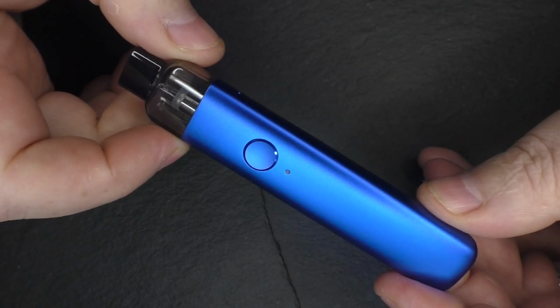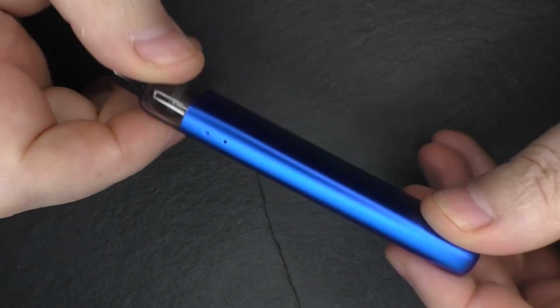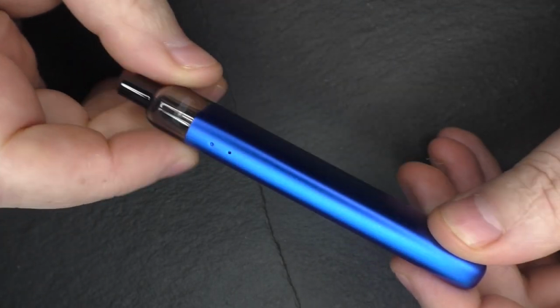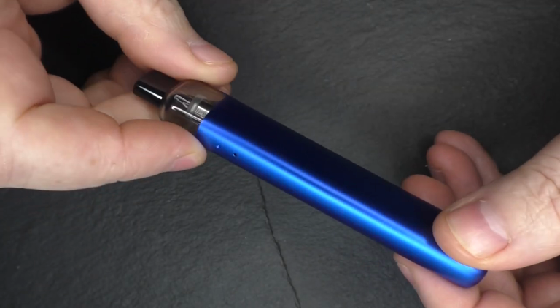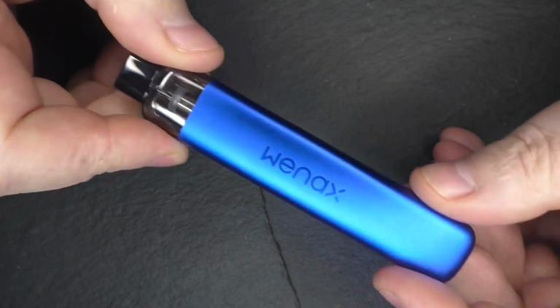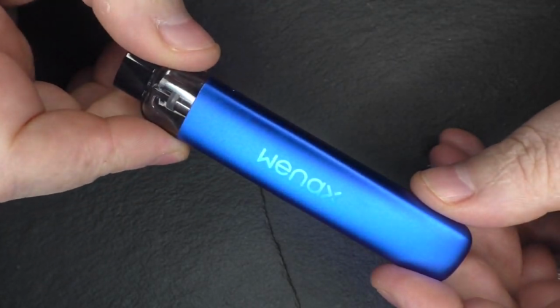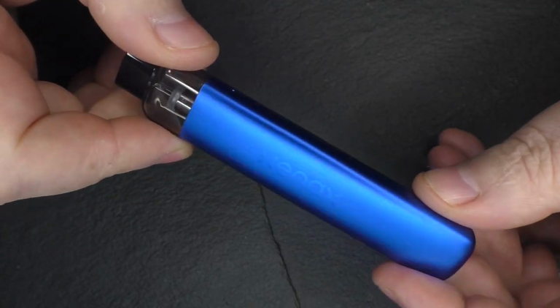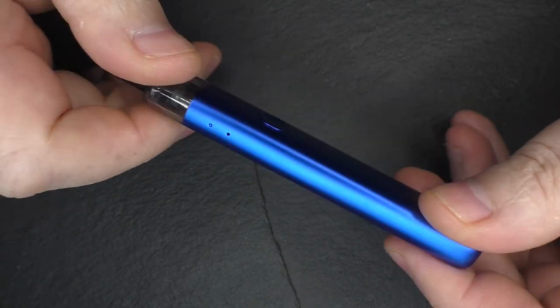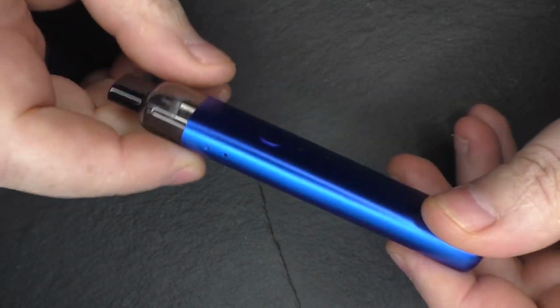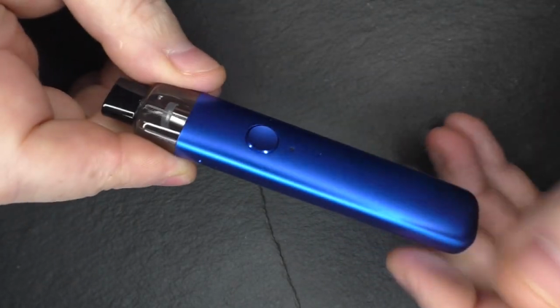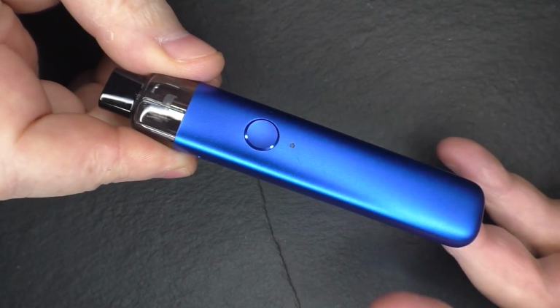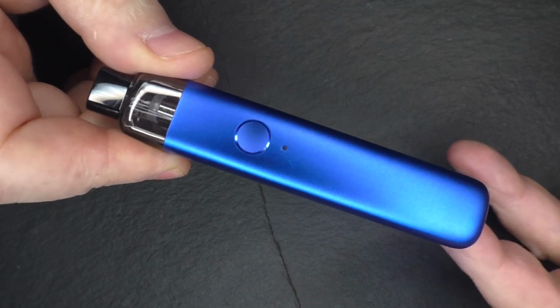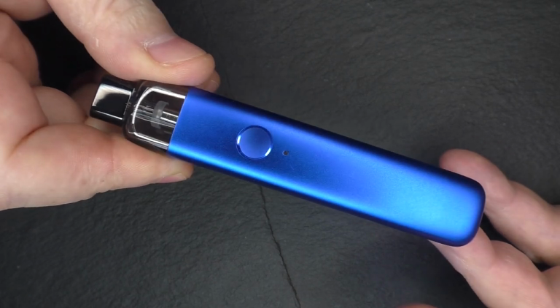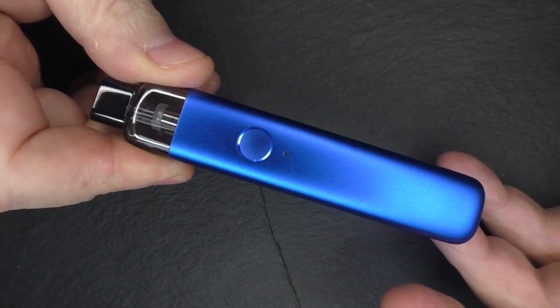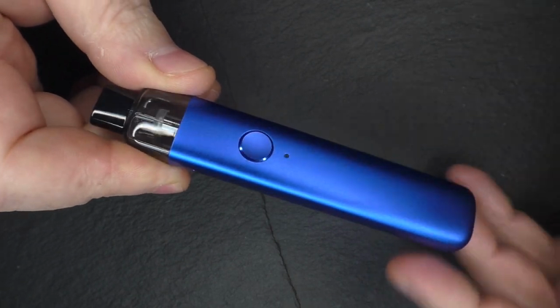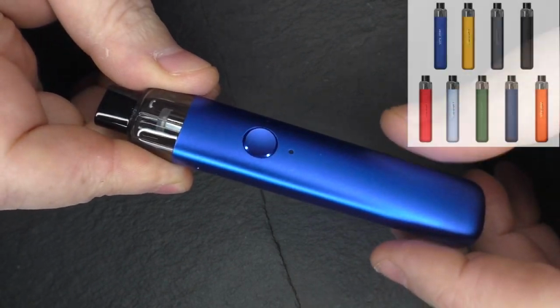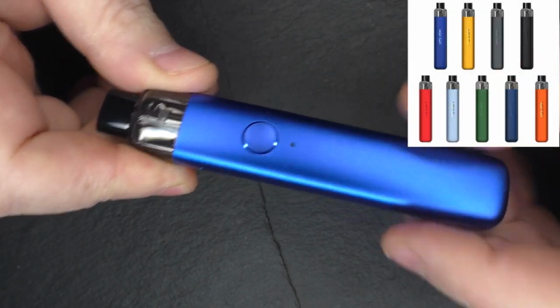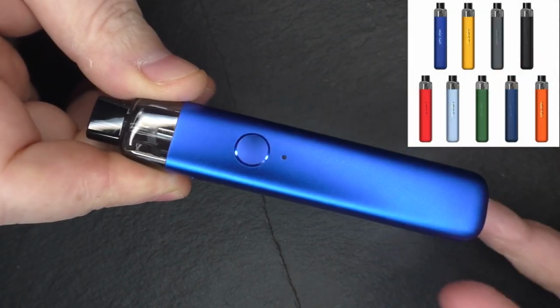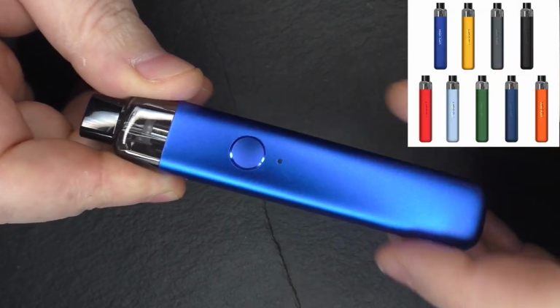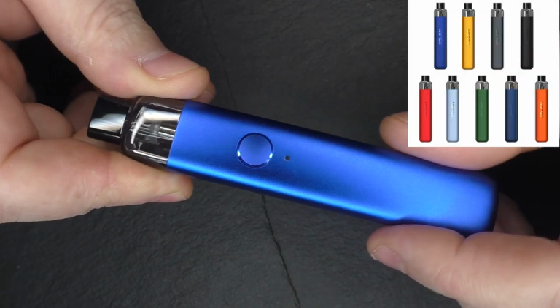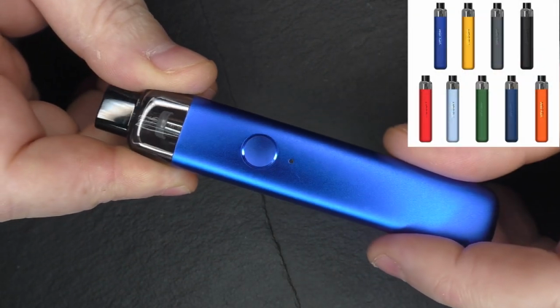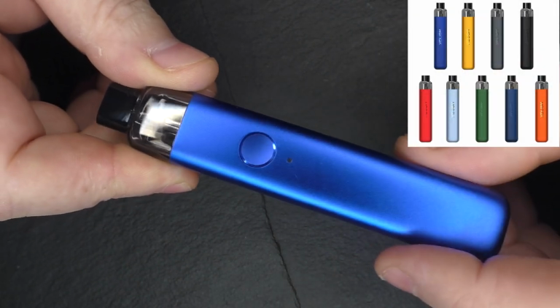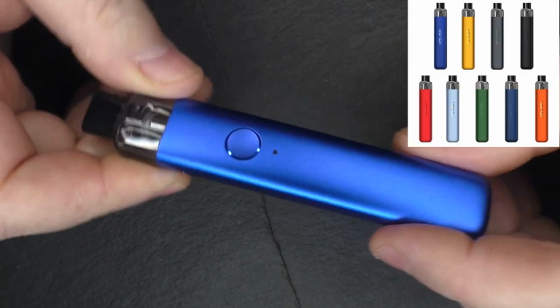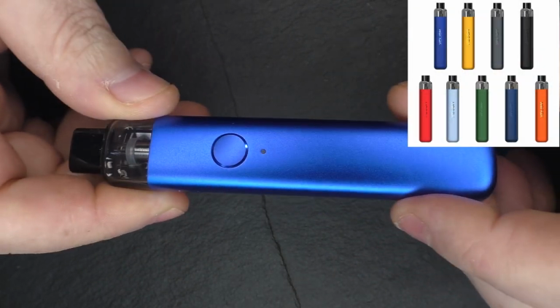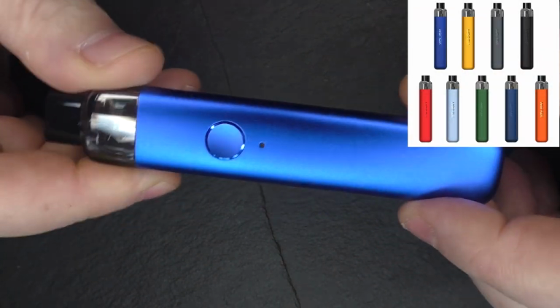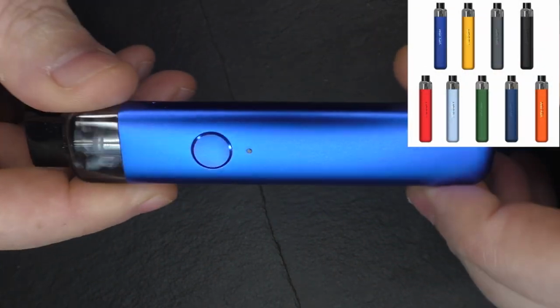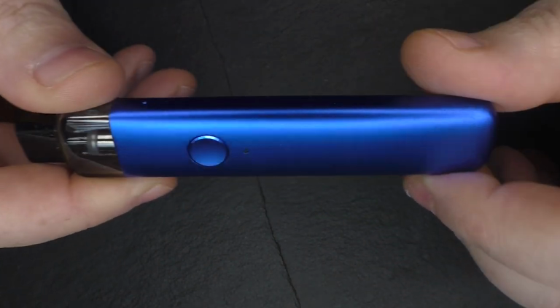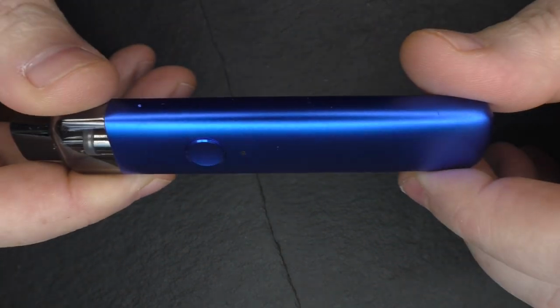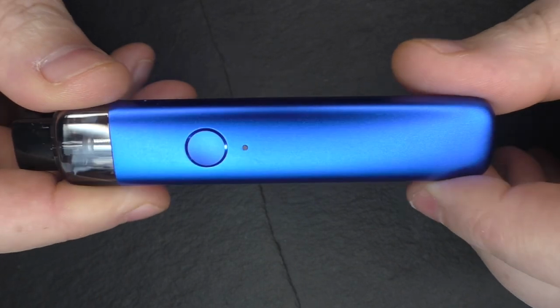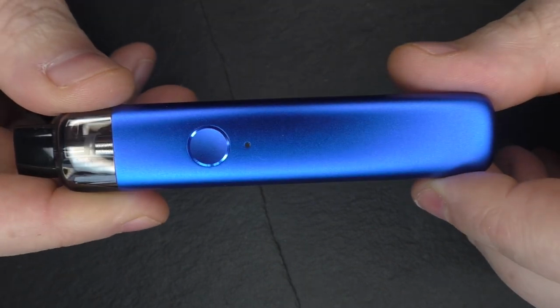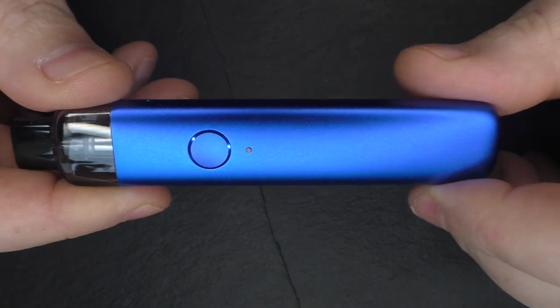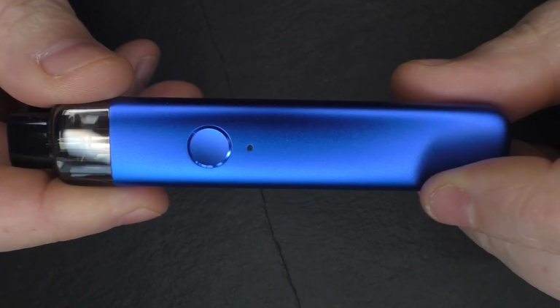They sent me two blue ones! They do come in lots of different colours — I should have an image to put up — but it just so happens they sent me two blue ones.